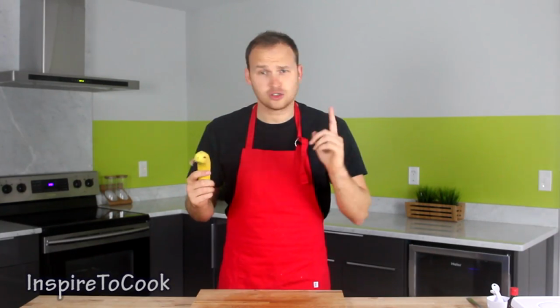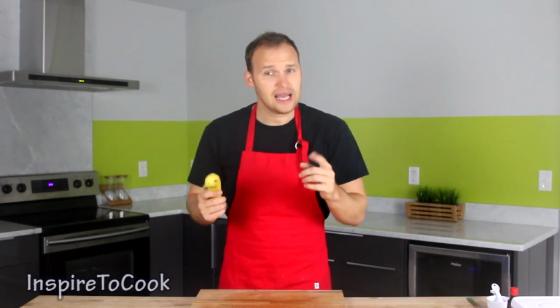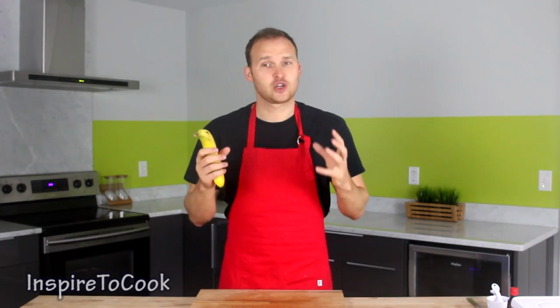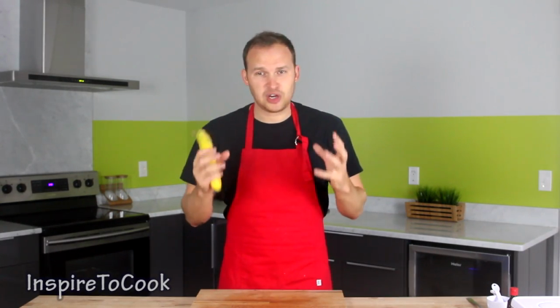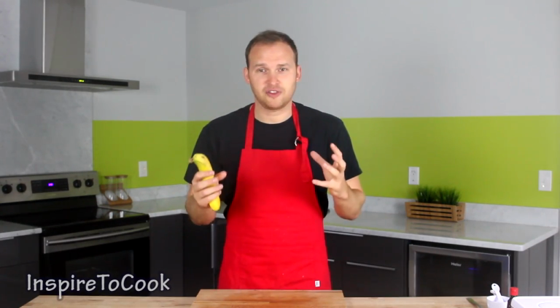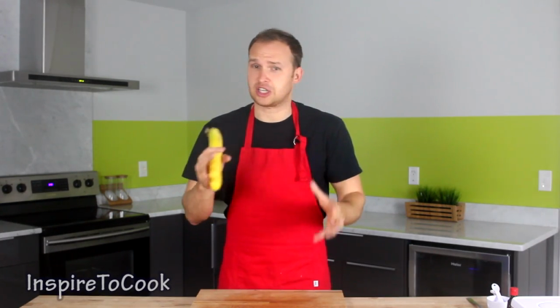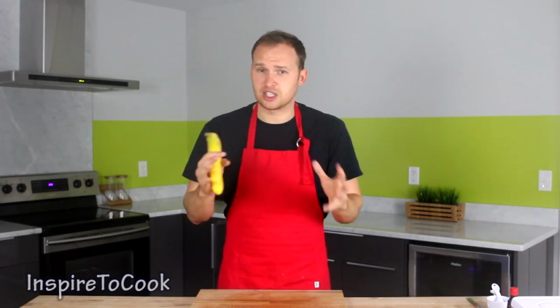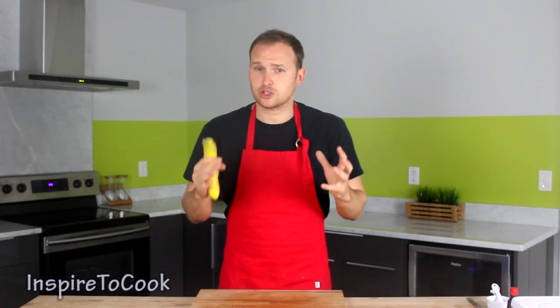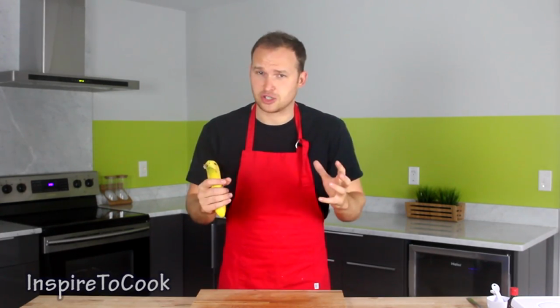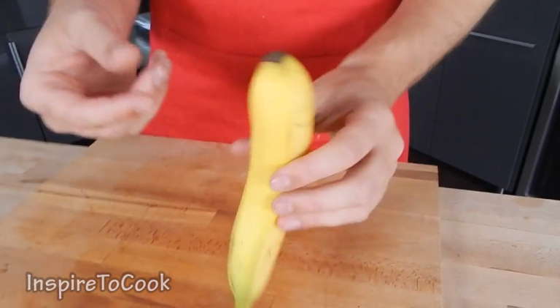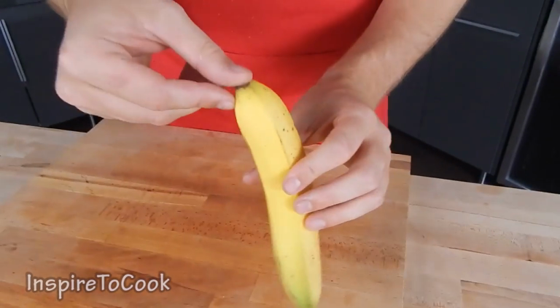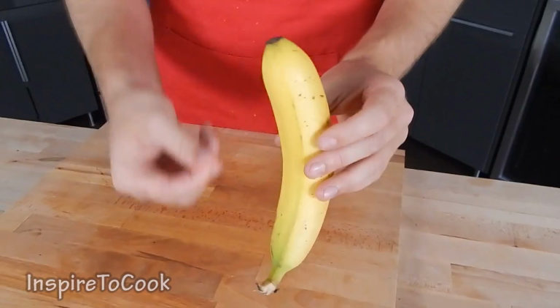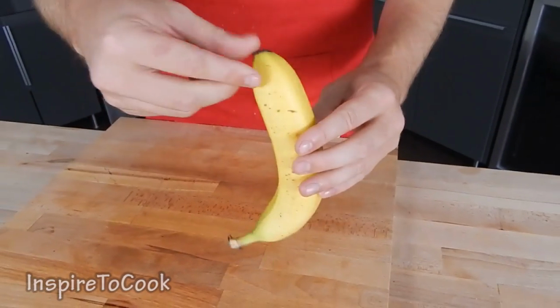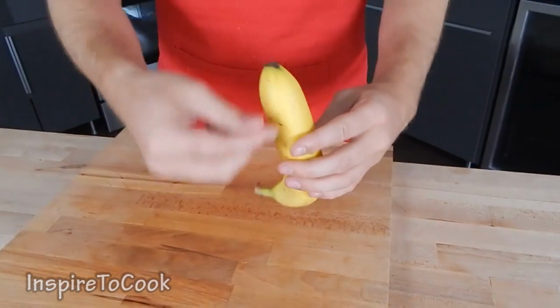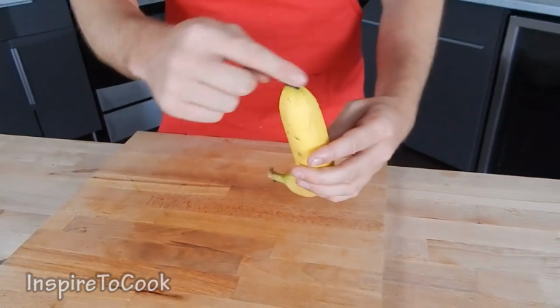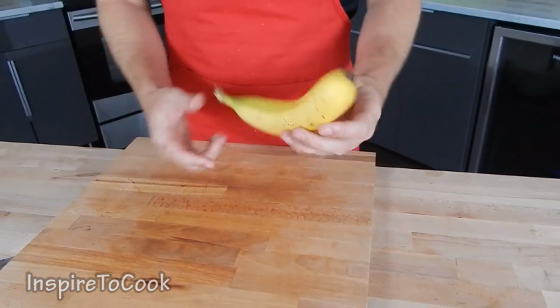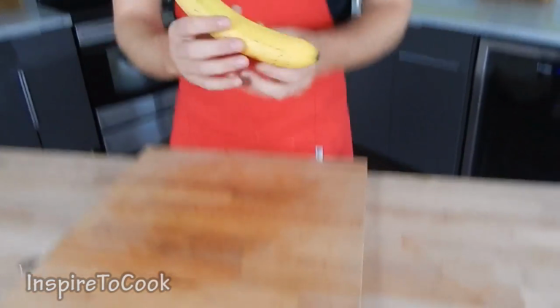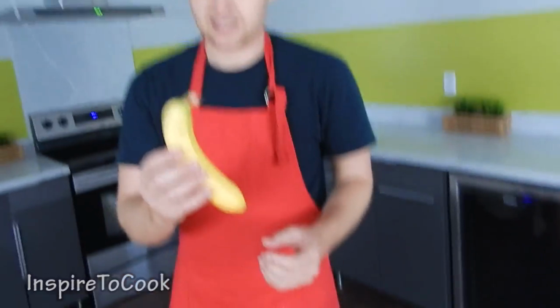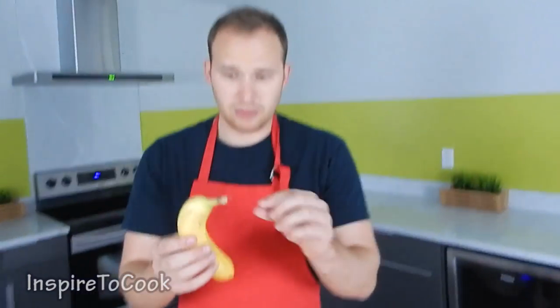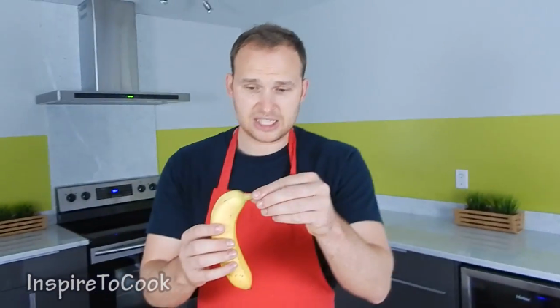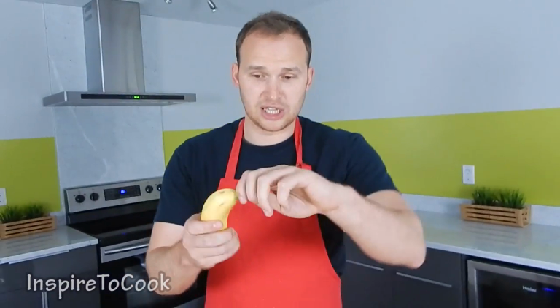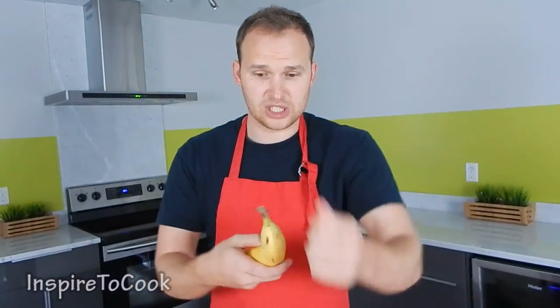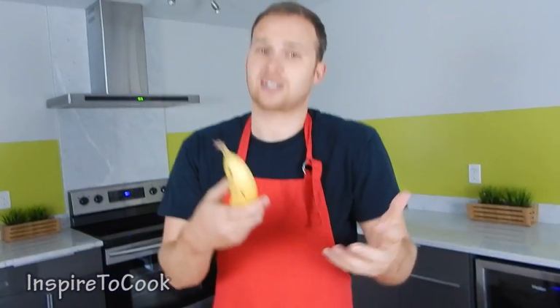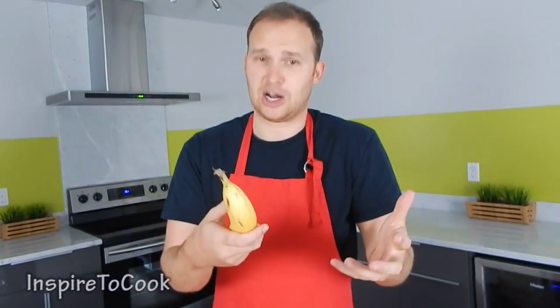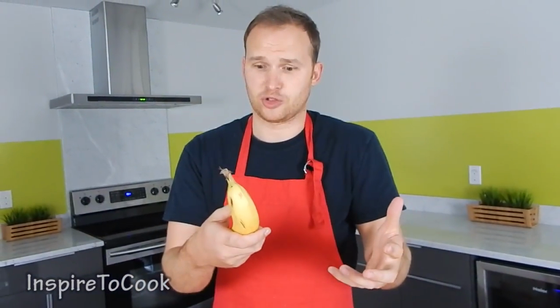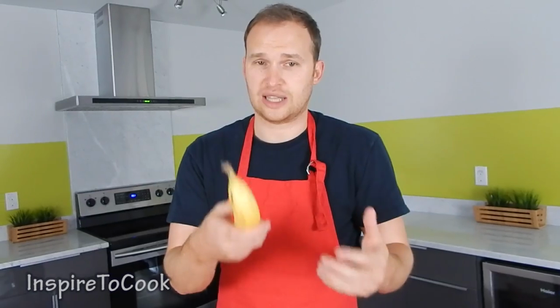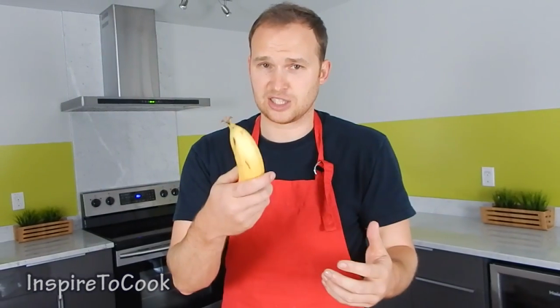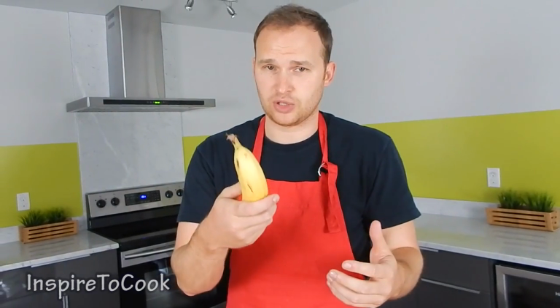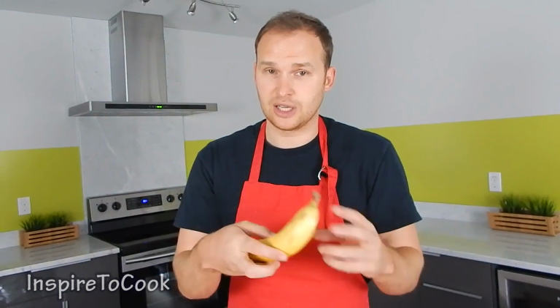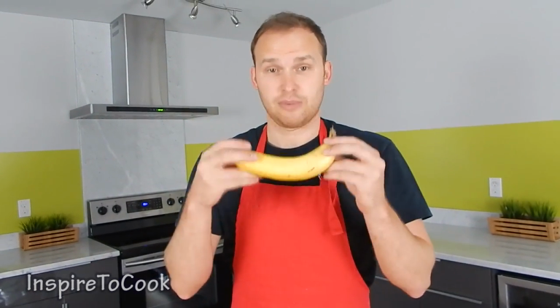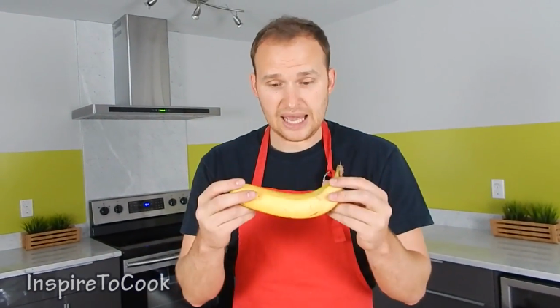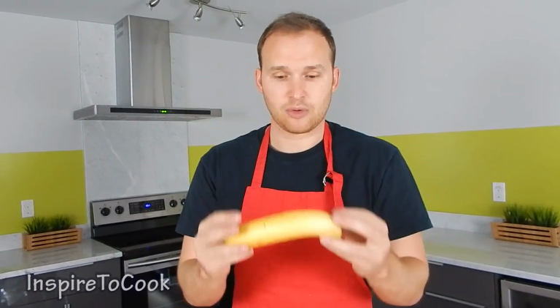So most people actually peel it this way from the very top. But normally monkeys peel it from this way, and this is how I prefer to do it. I think it's a little bit more natural. But today I'm gonna show you an even cooler way to peel it.